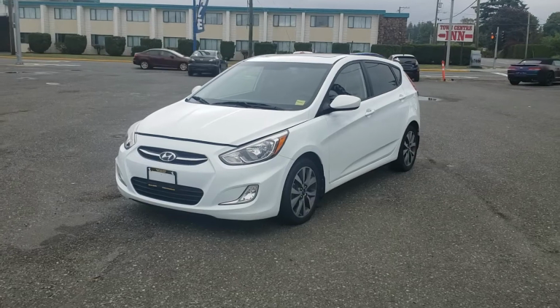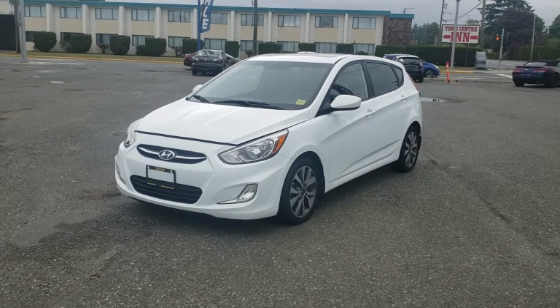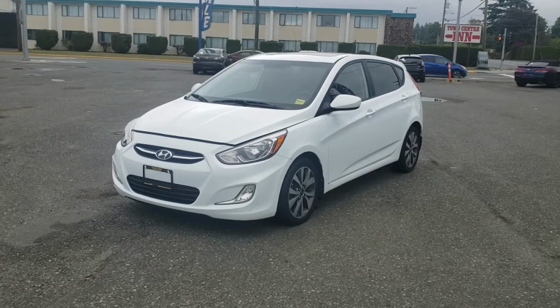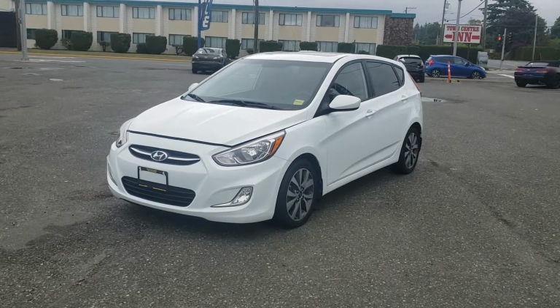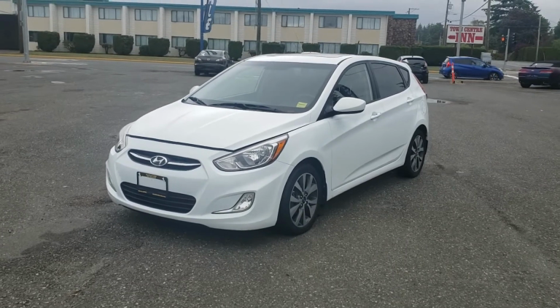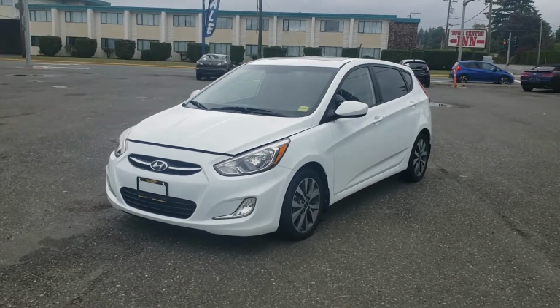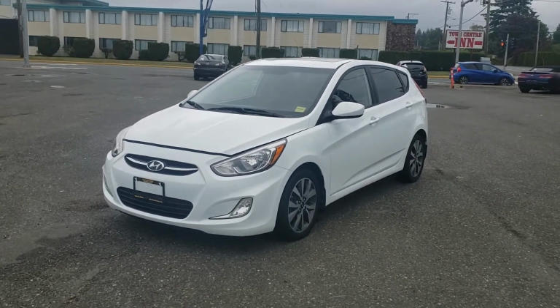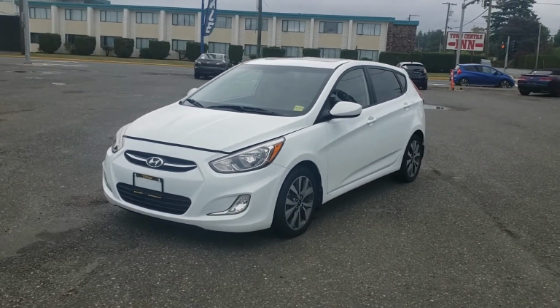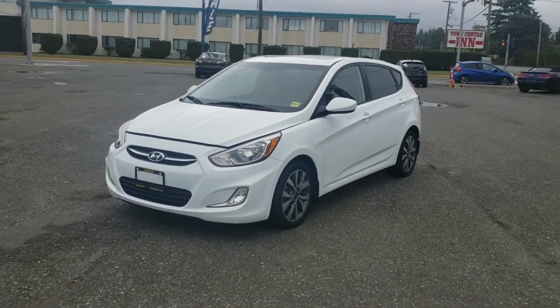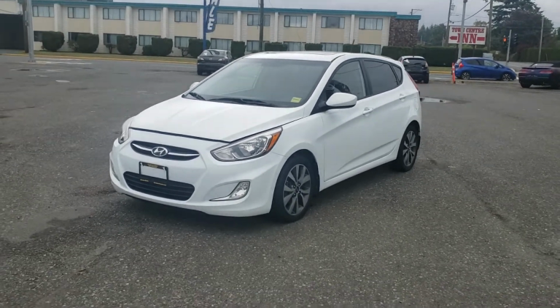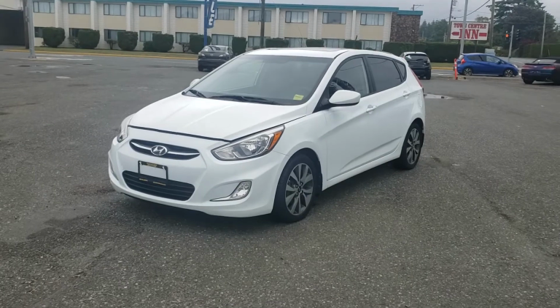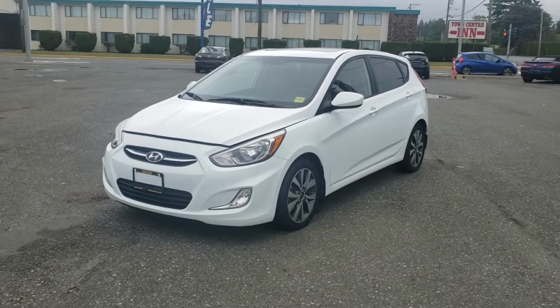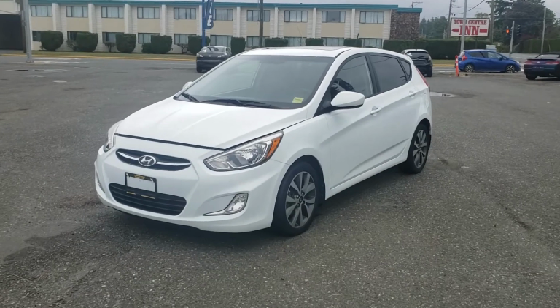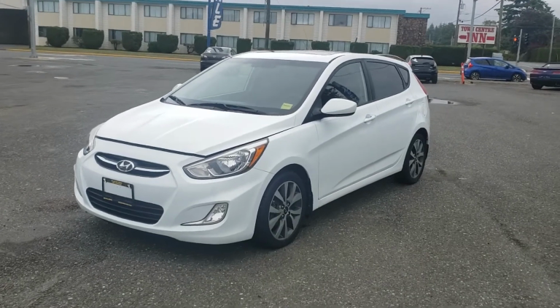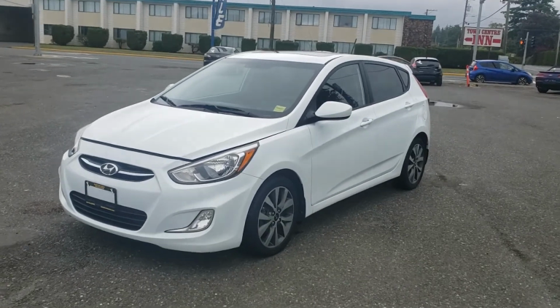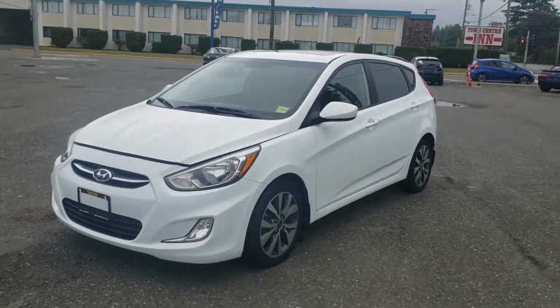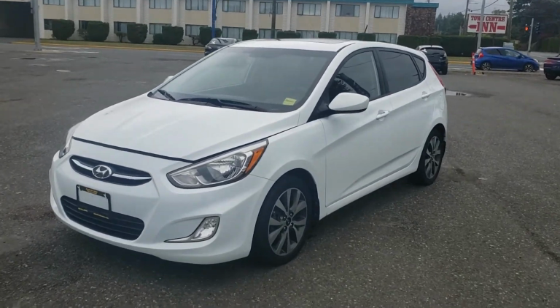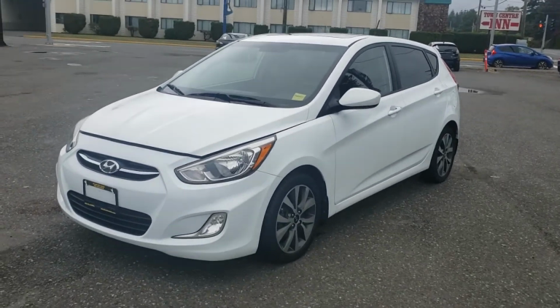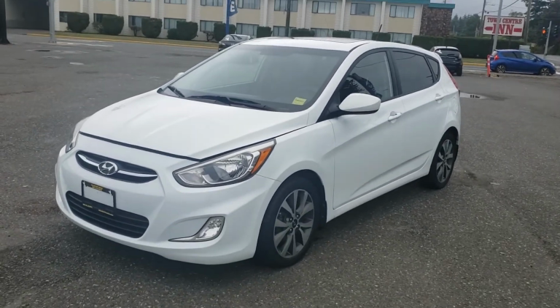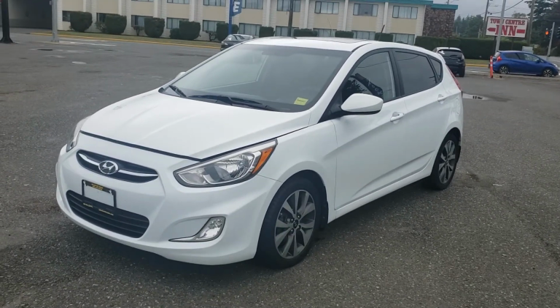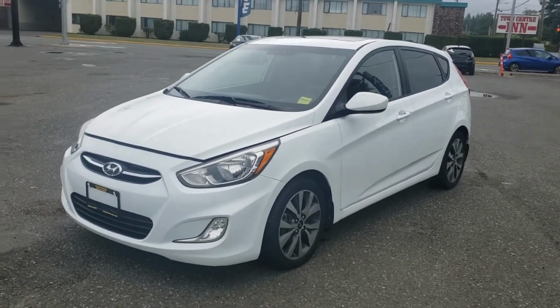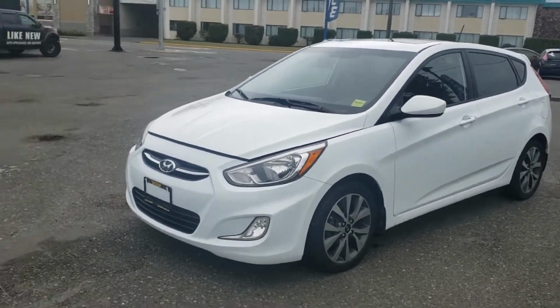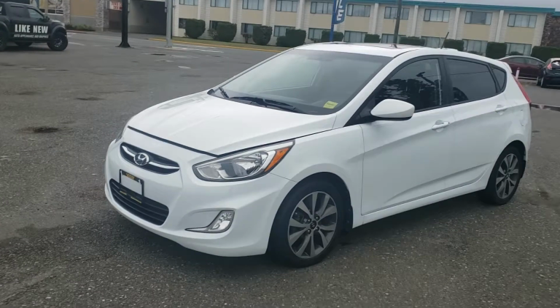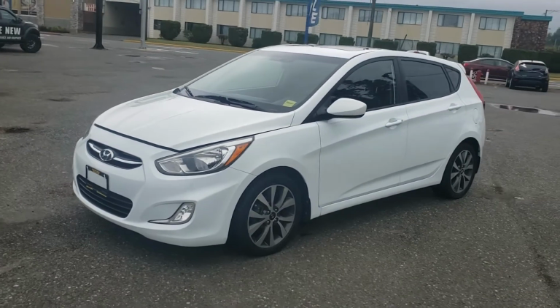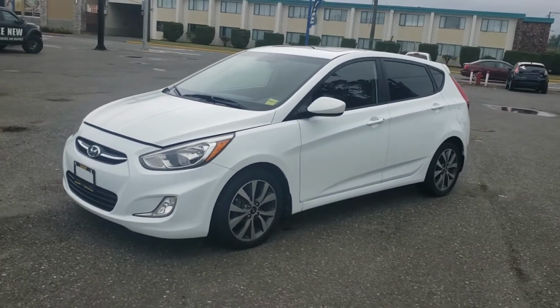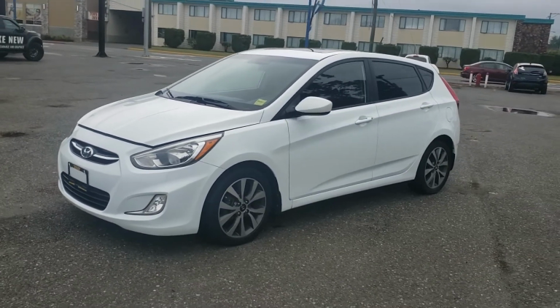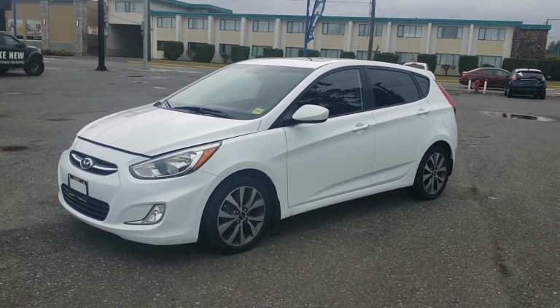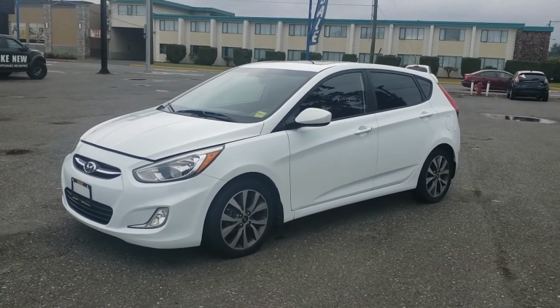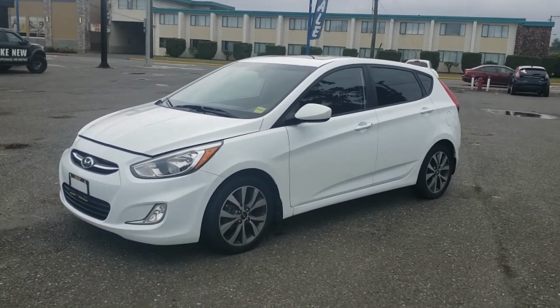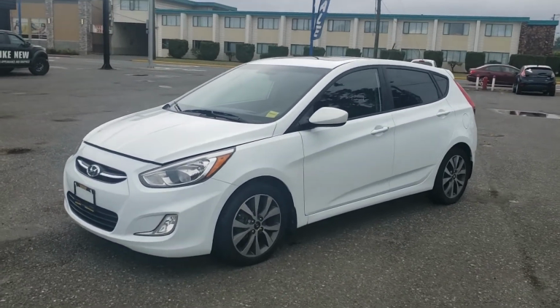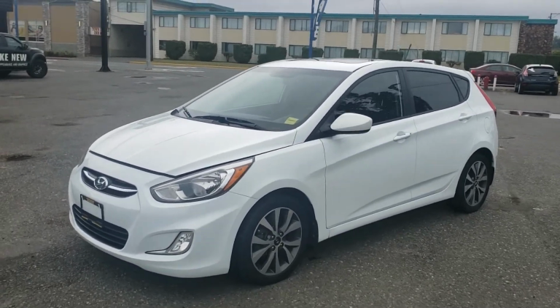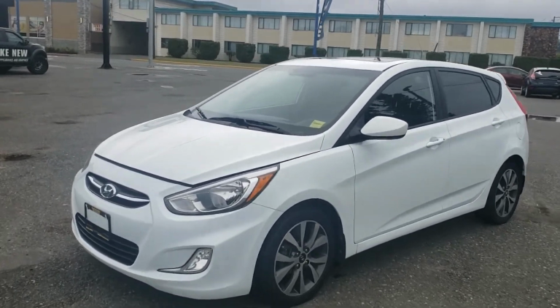Hello everyone, Dana here at Island Owl Truck and Auto. I wanted to show you guys this 2015 Hyundai Accent SE hatchback that we just got on the lot. It's in fantastic shape.